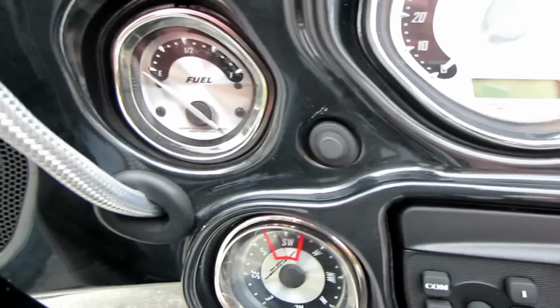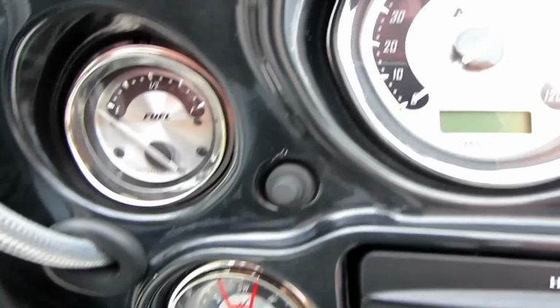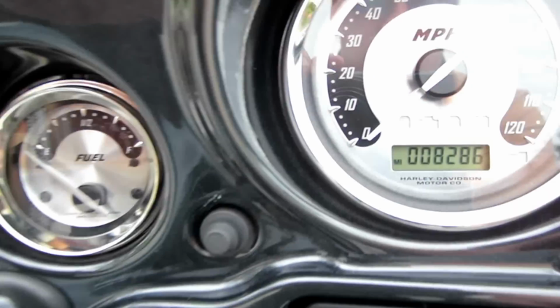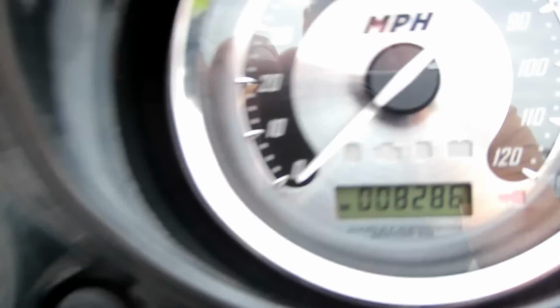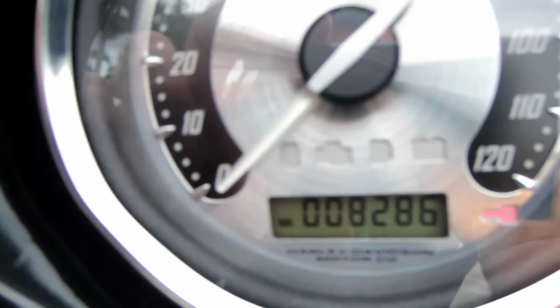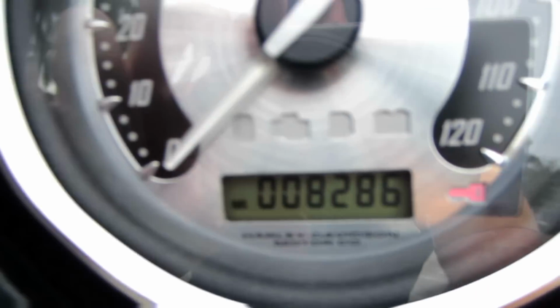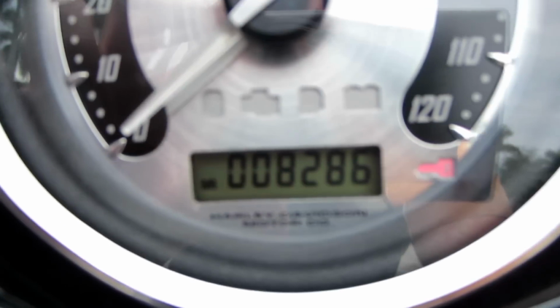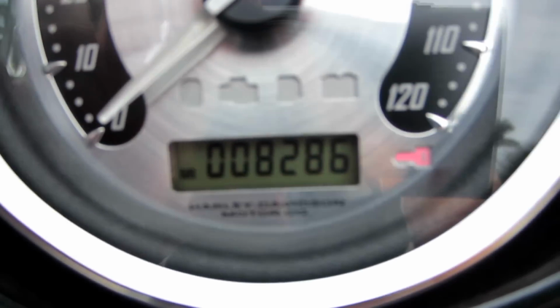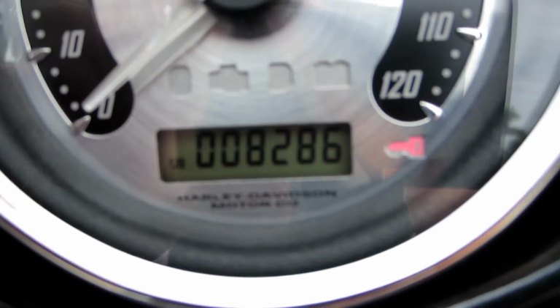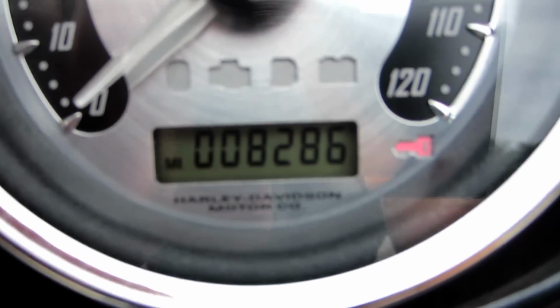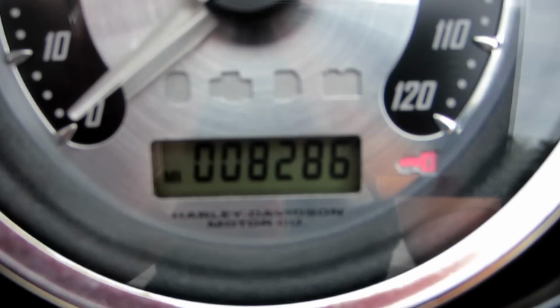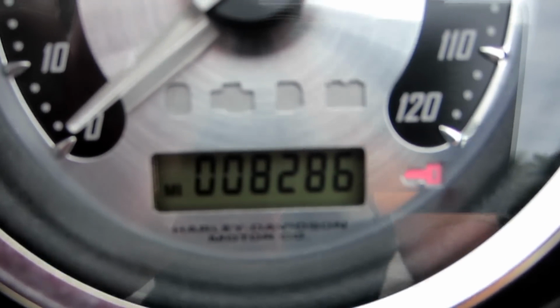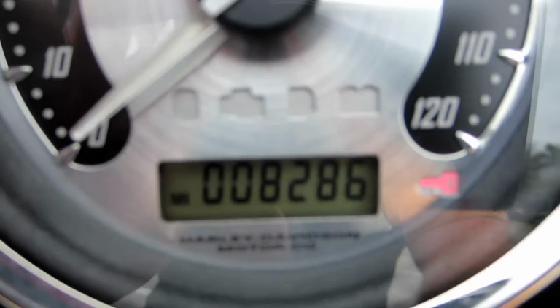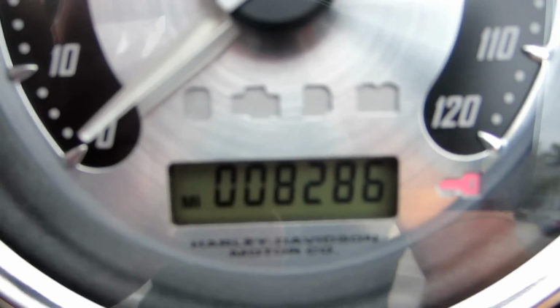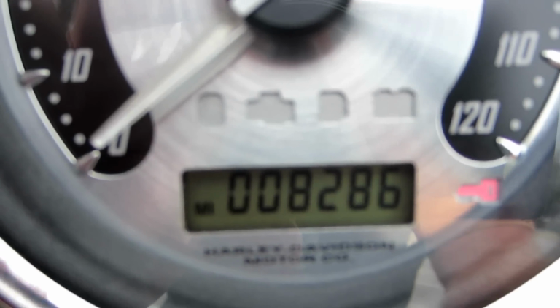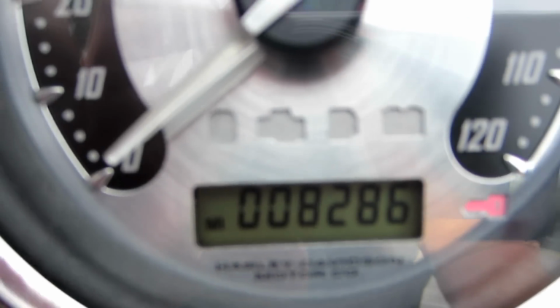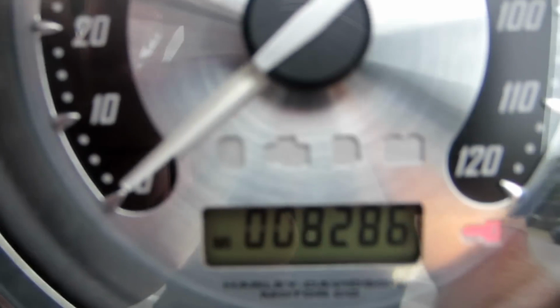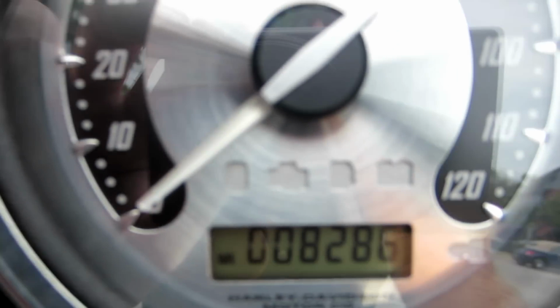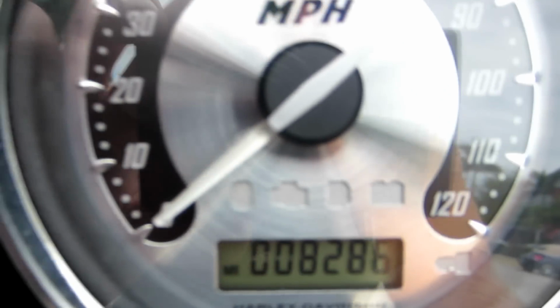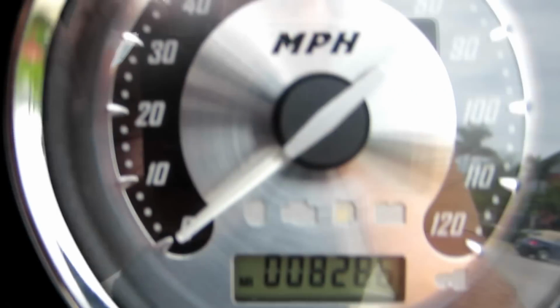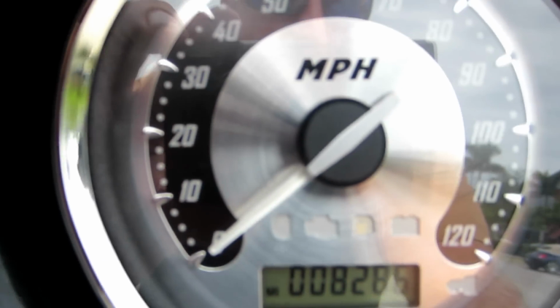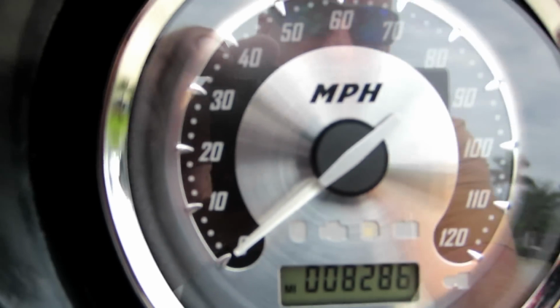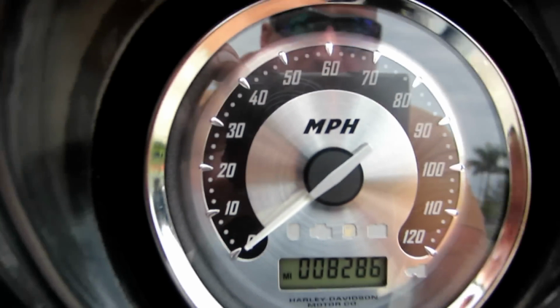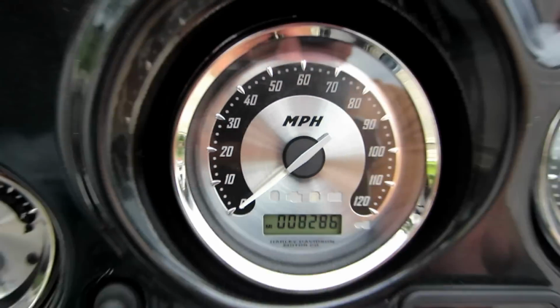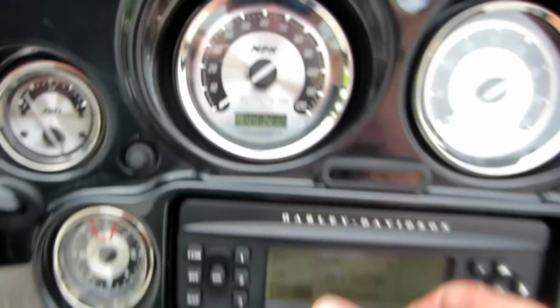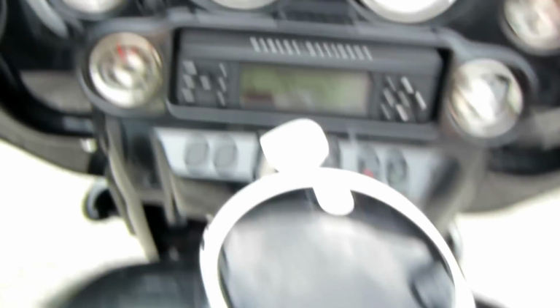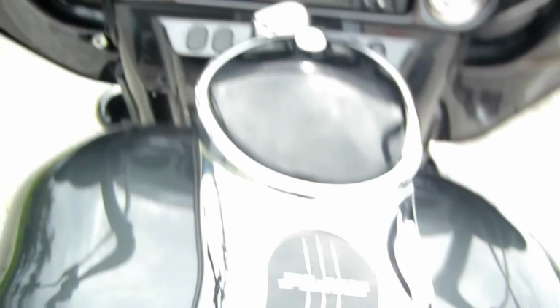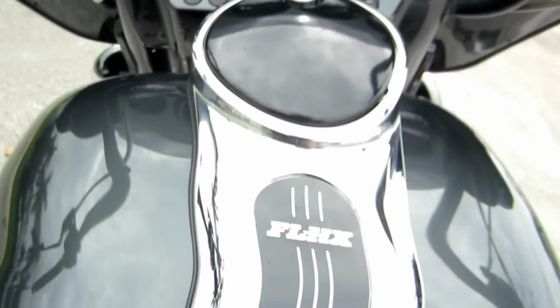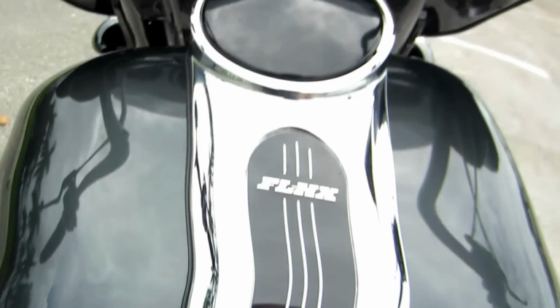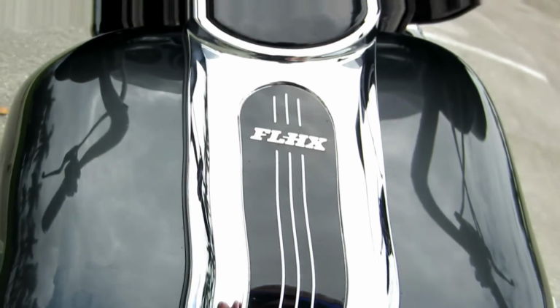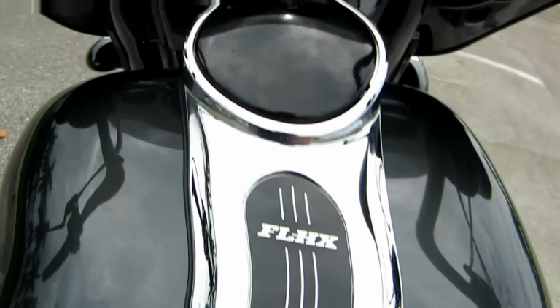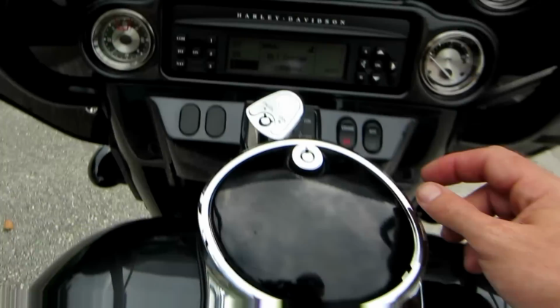Check this out — 8,286 miles on it. This thing's like new, man. Primo condition.